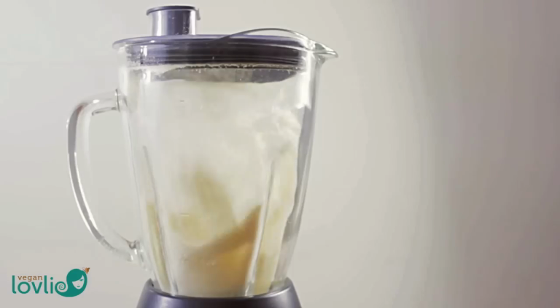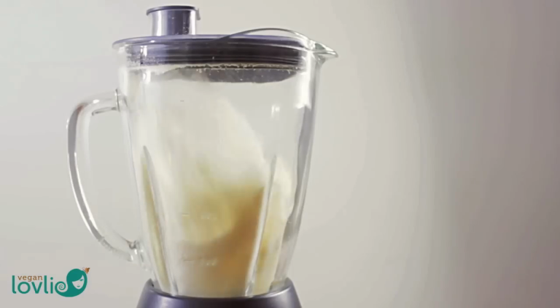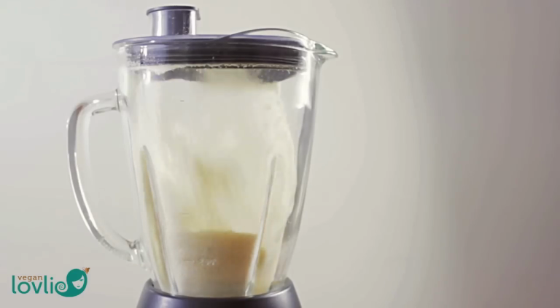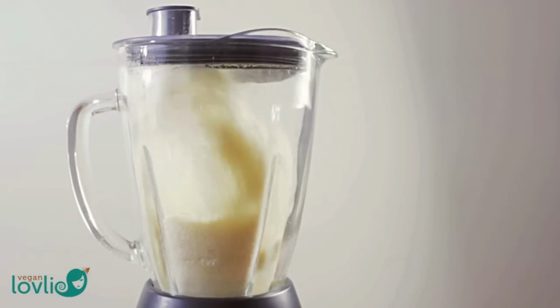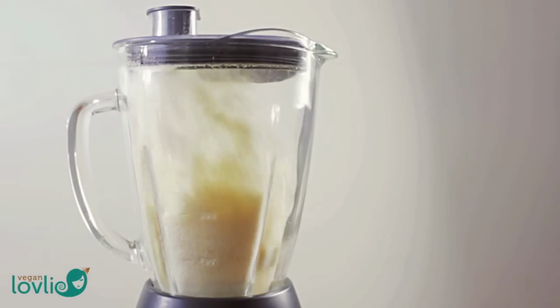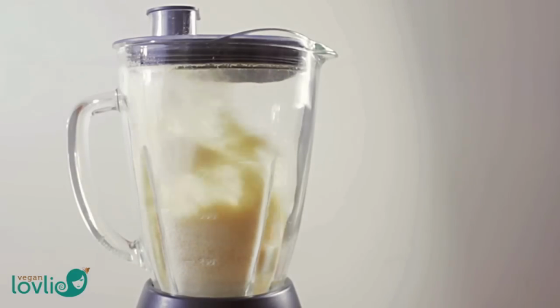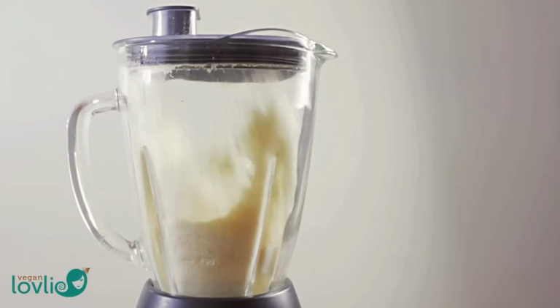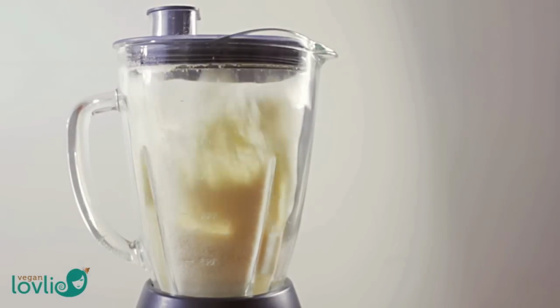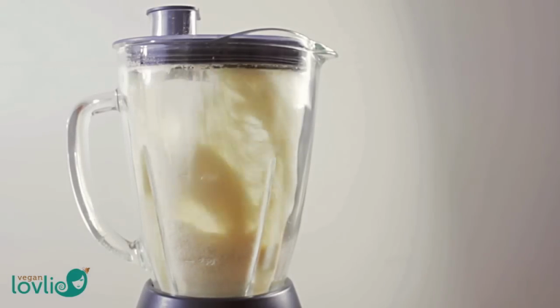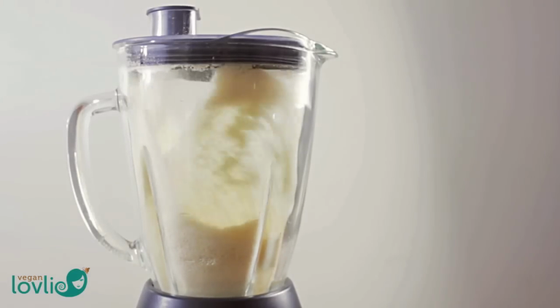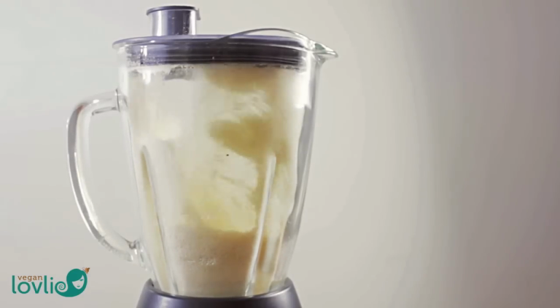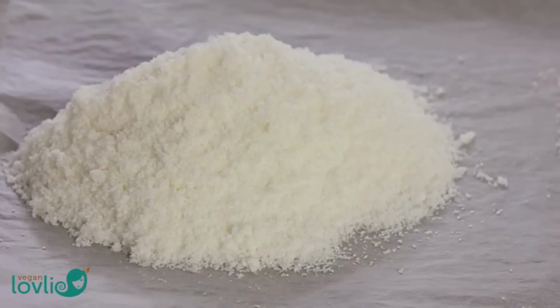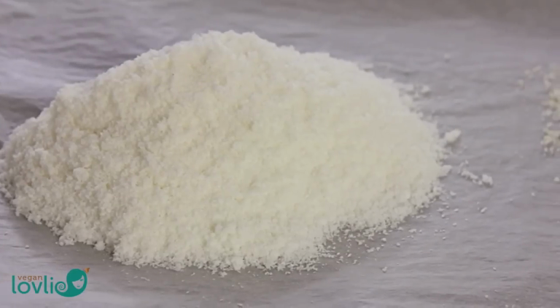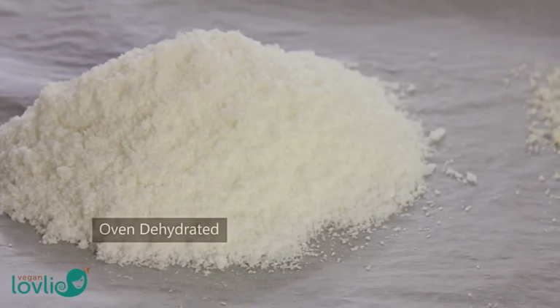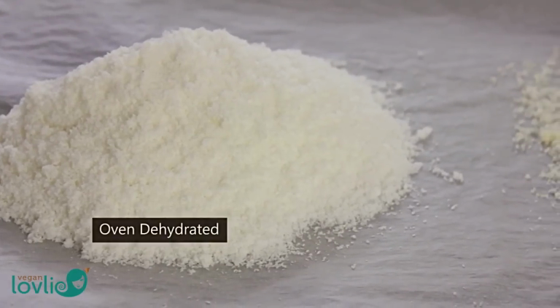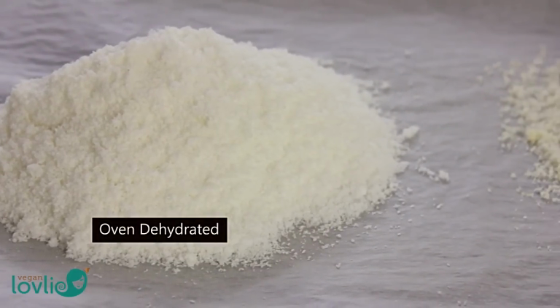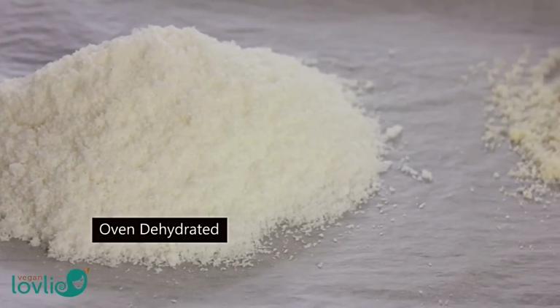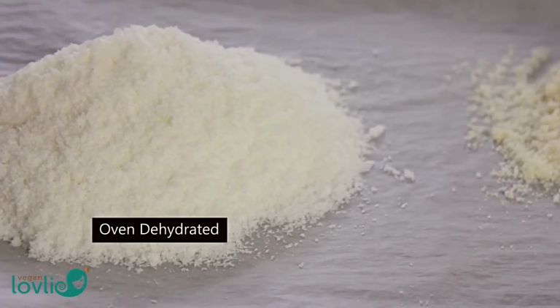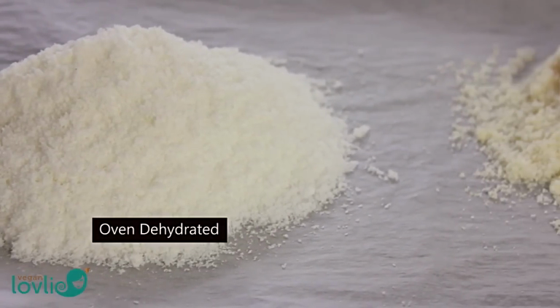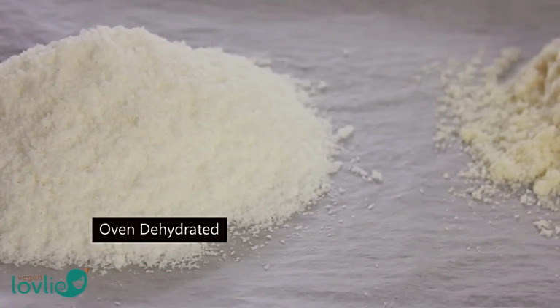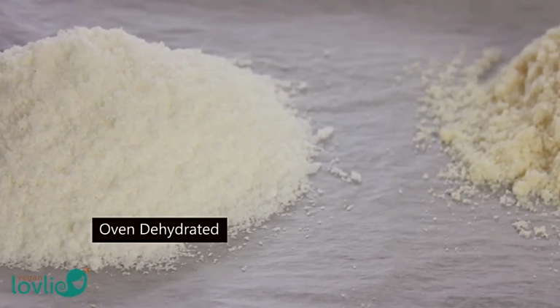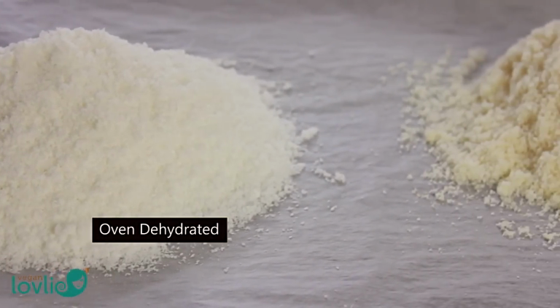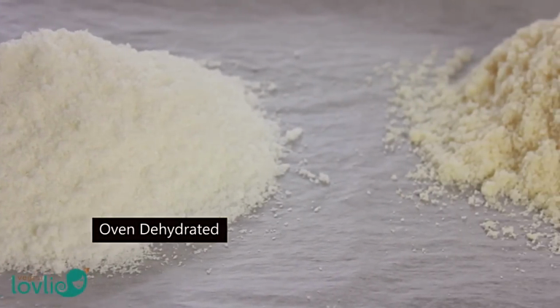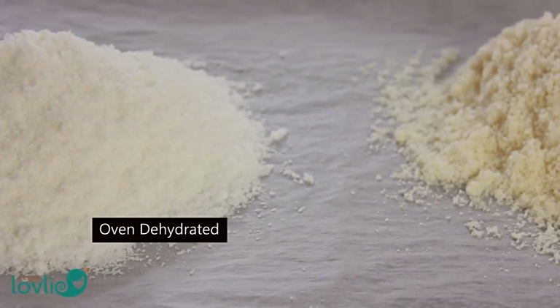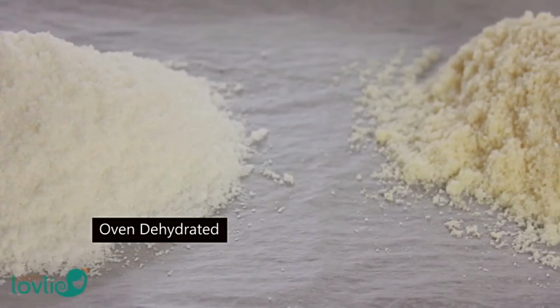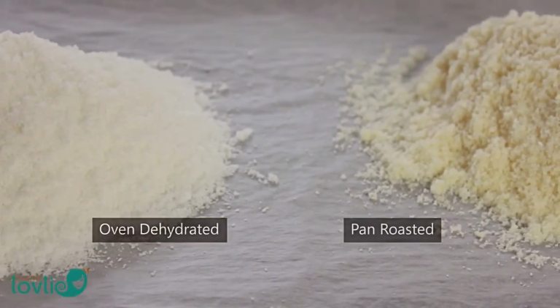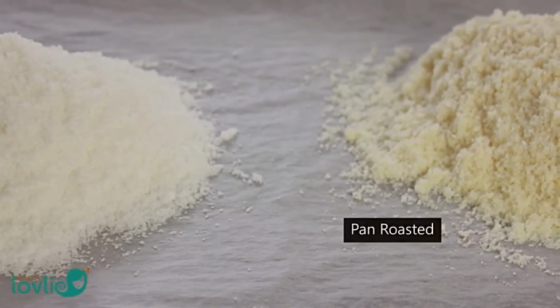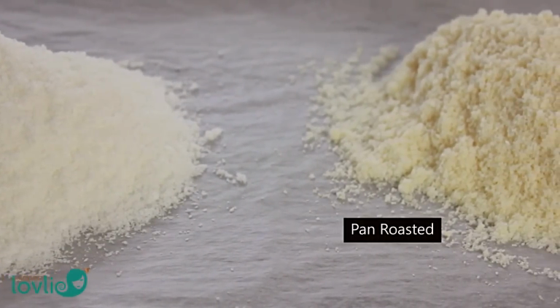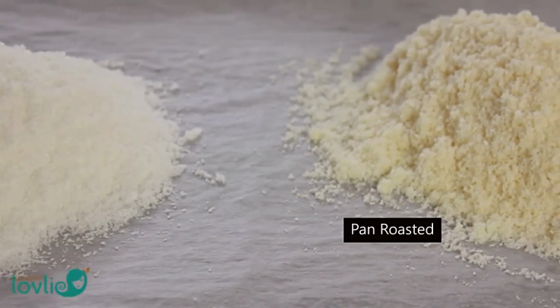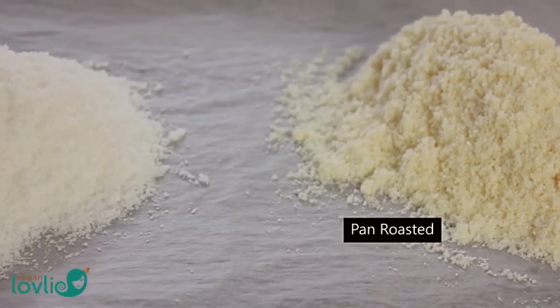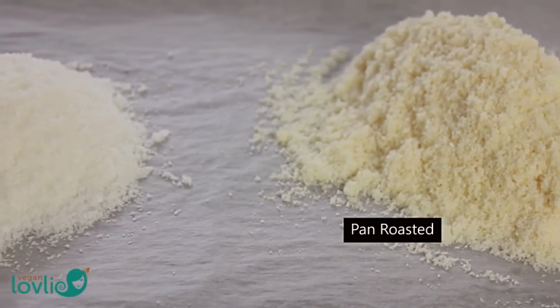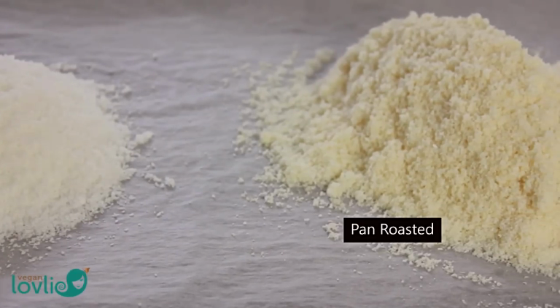Store the coconut flour in an airtight jar in a cool cupboard and use within 3-4 months. Or you can keep it refrigerated to preserve it for longer.